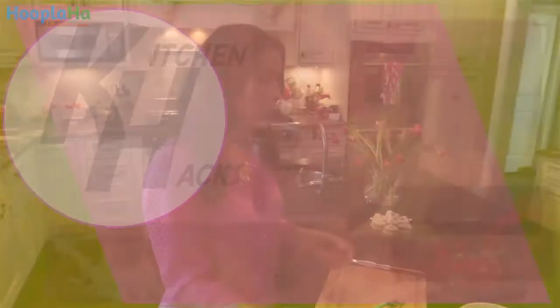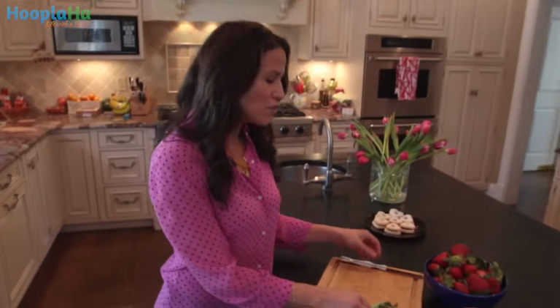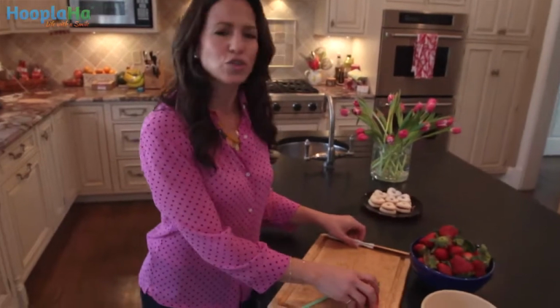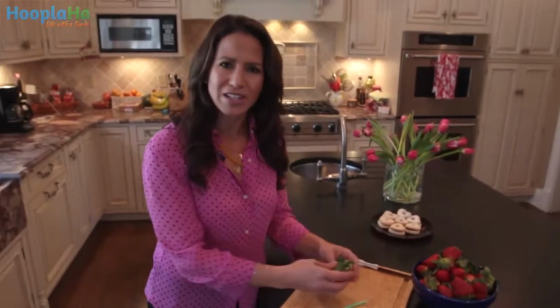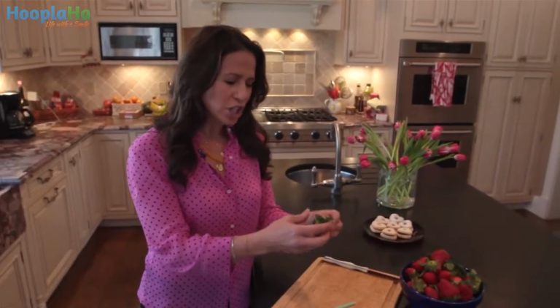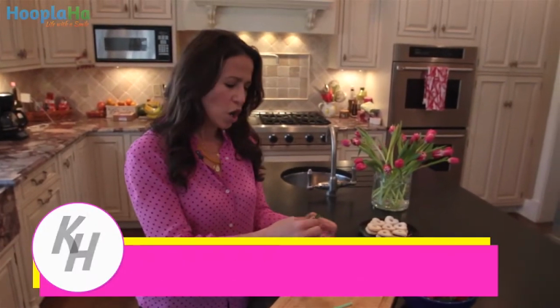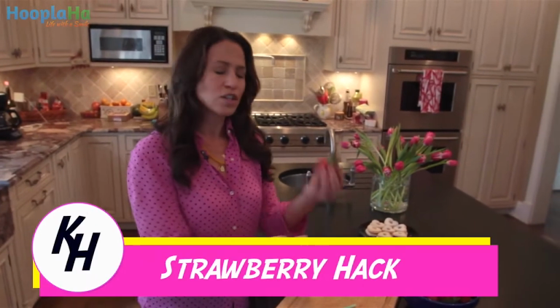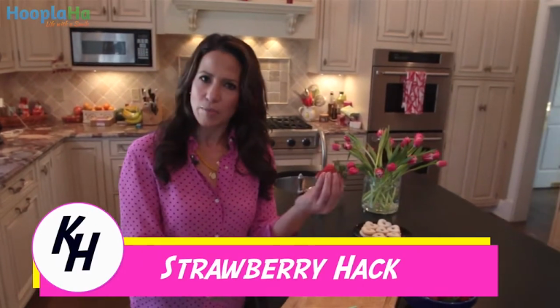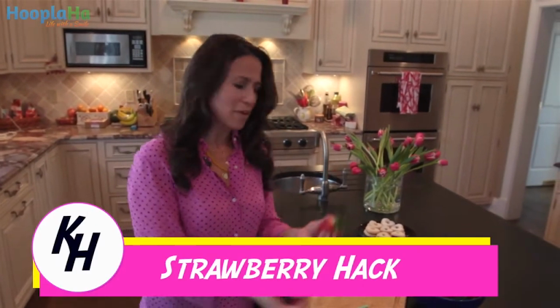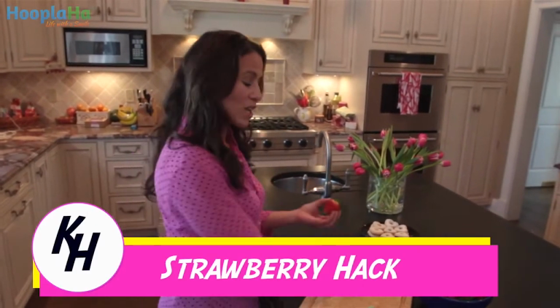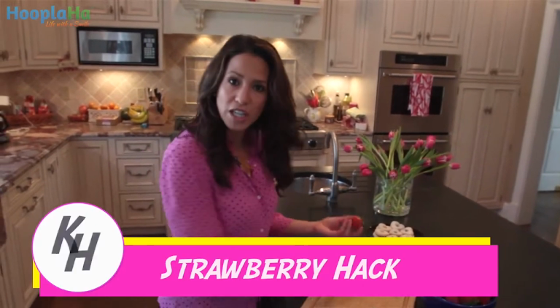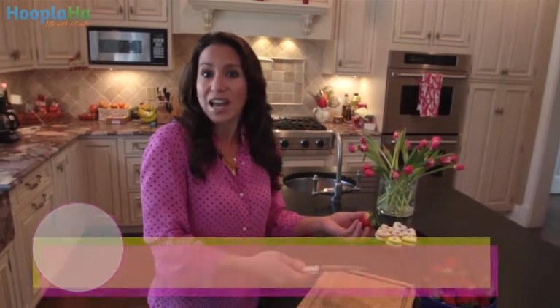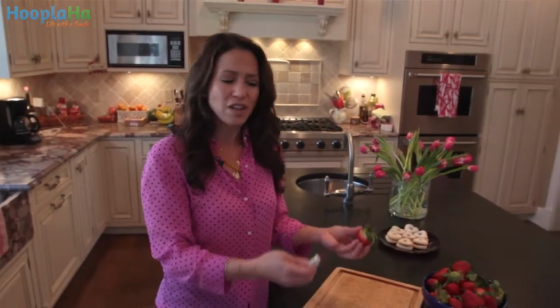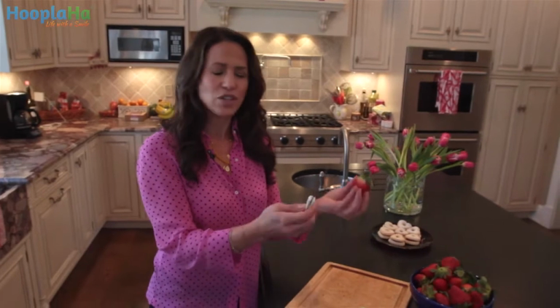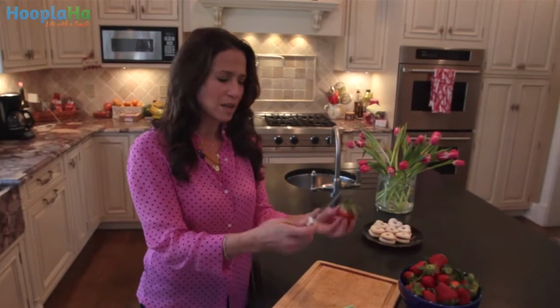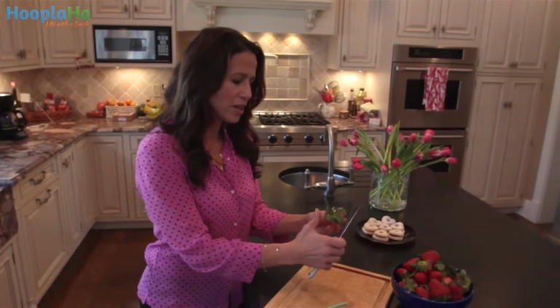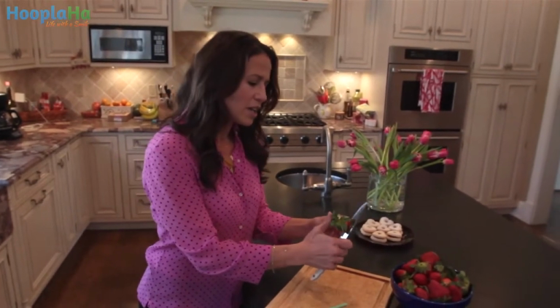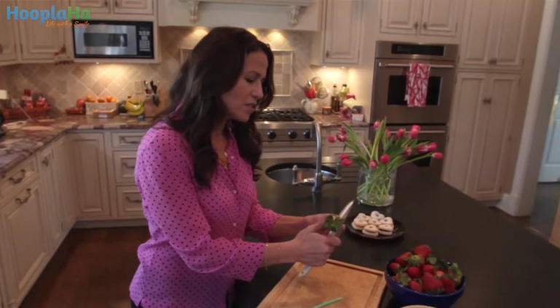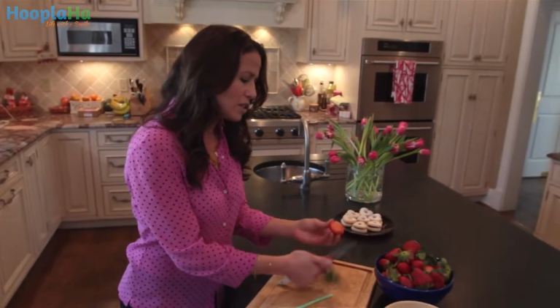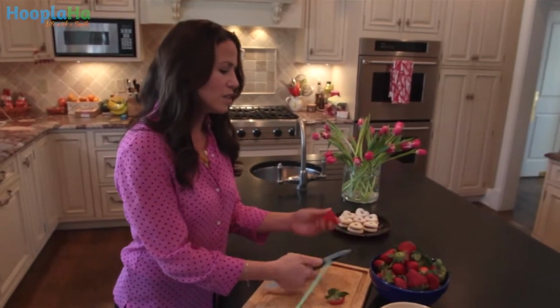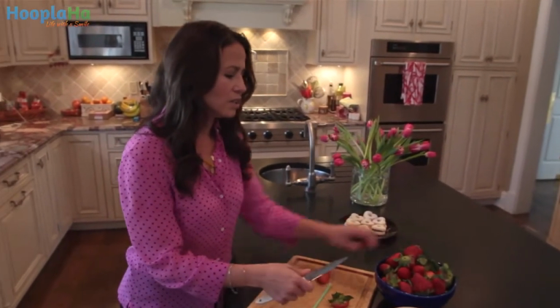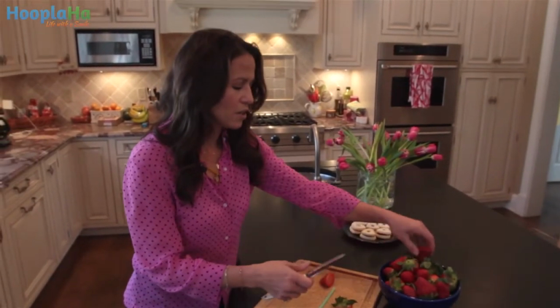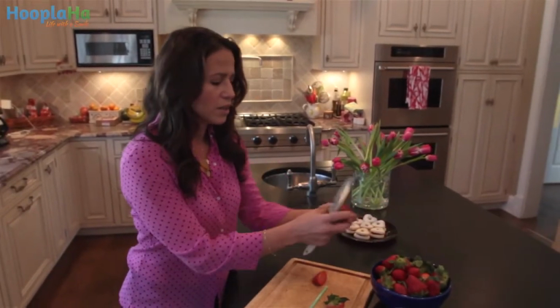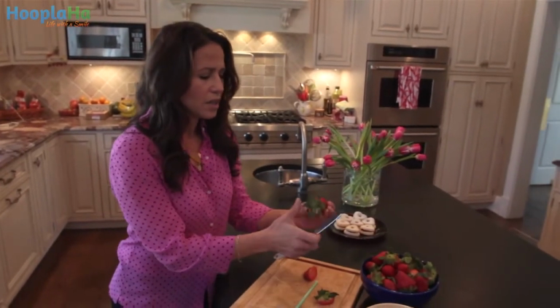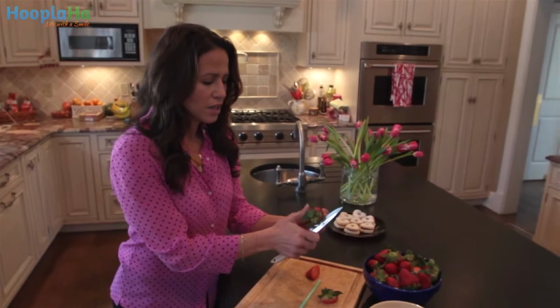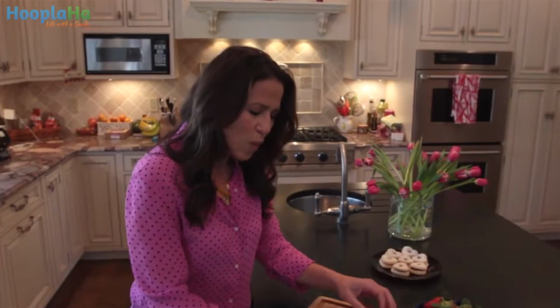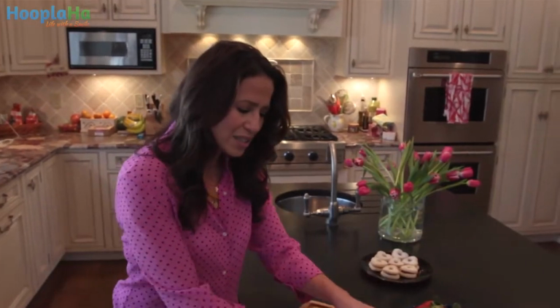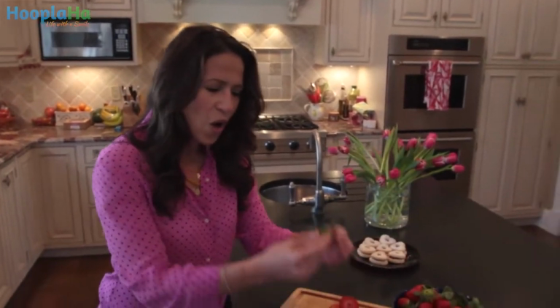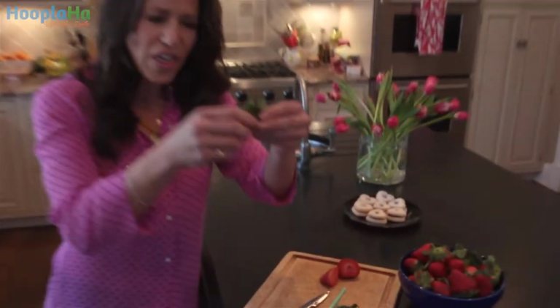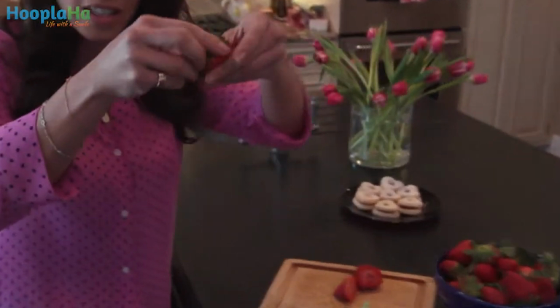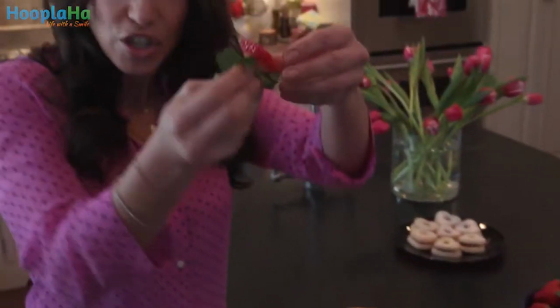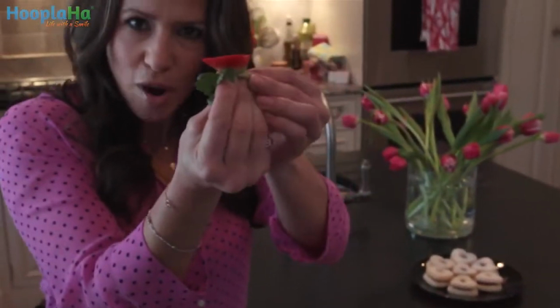We're going to start off with strawberries. Chances are you've had a bowl of strawberries, you want to give it to your kids, you want to have some yourself, and you've taken a paring knife and done this. You waste all that delicious strawberry.